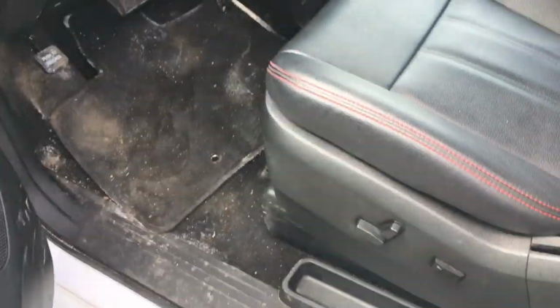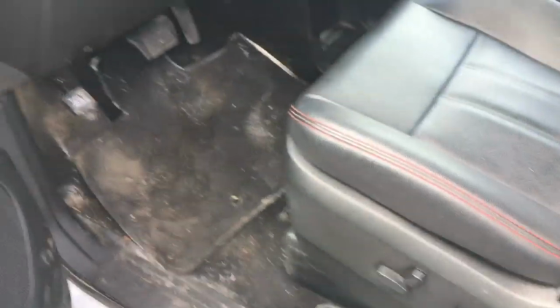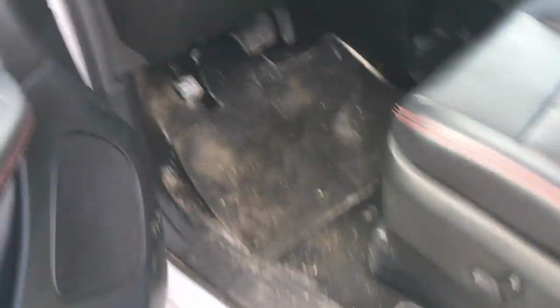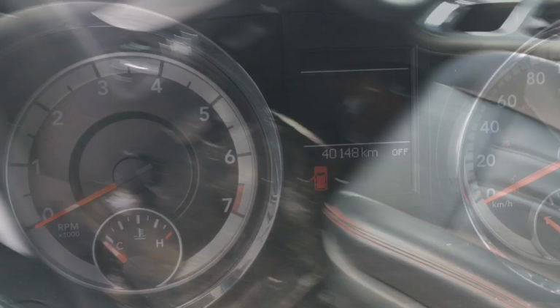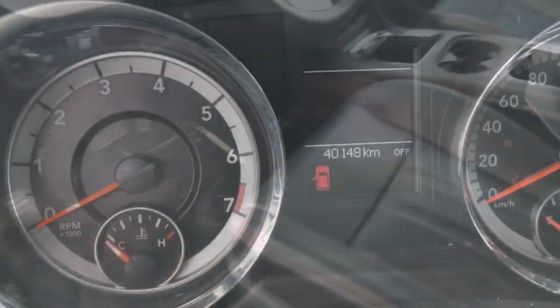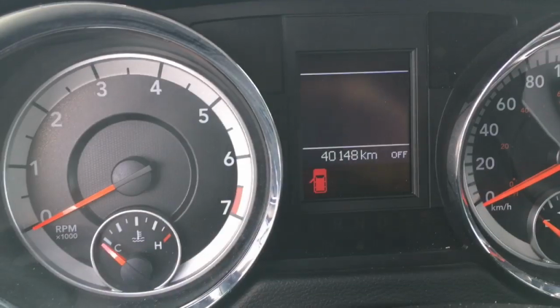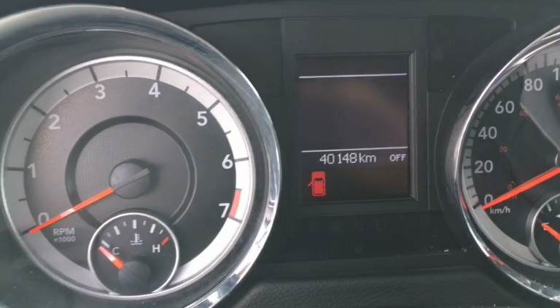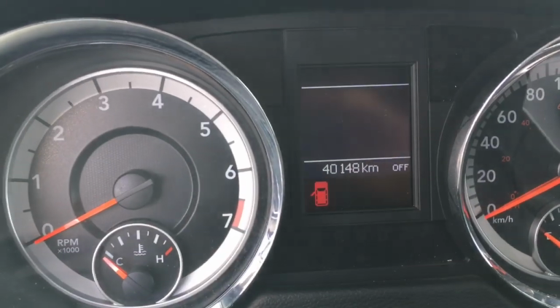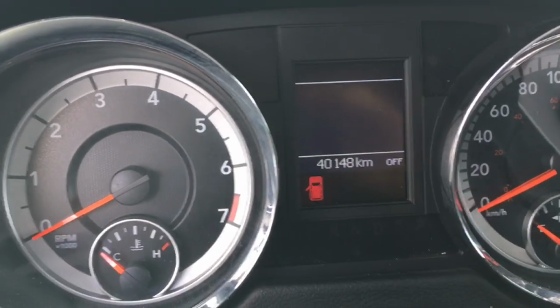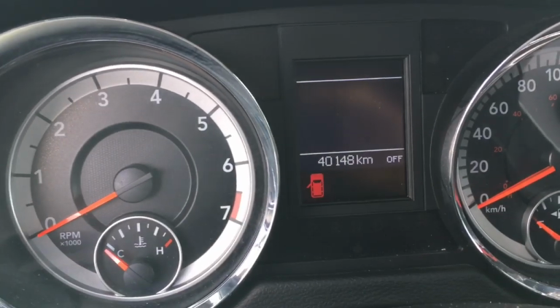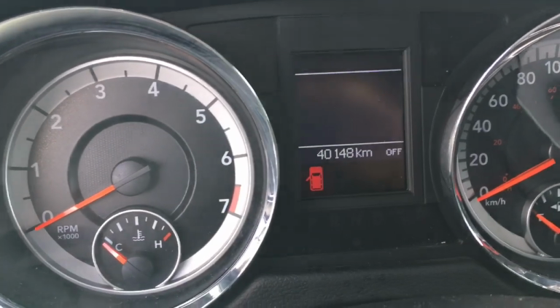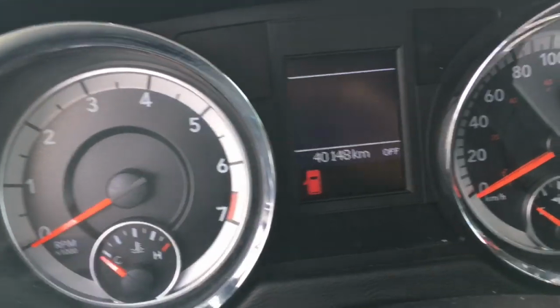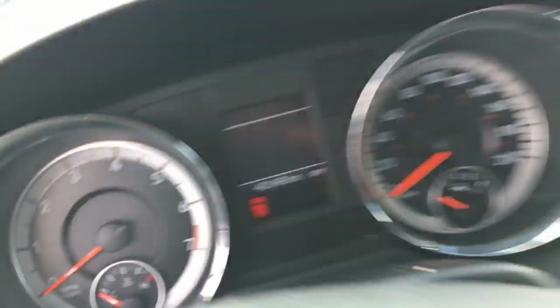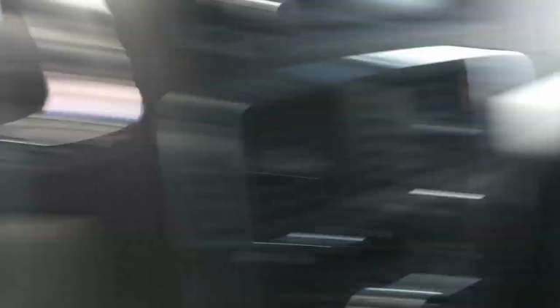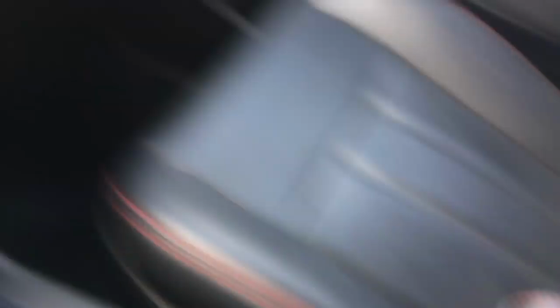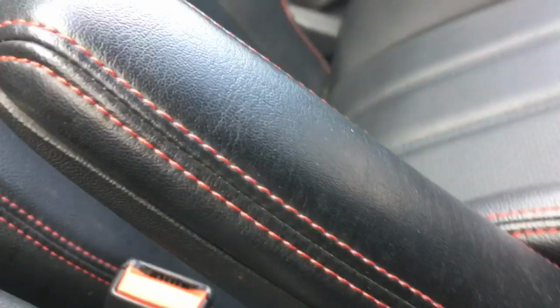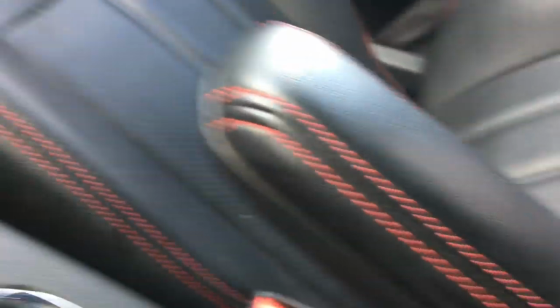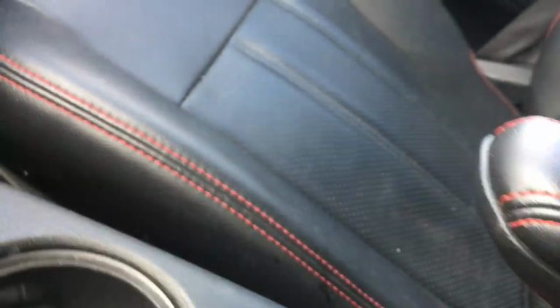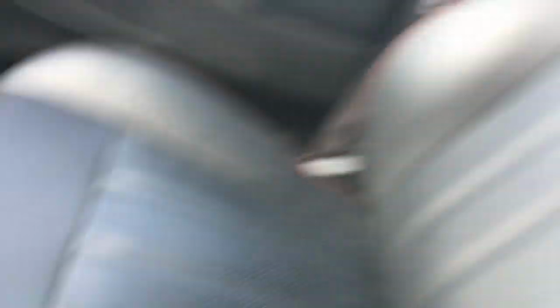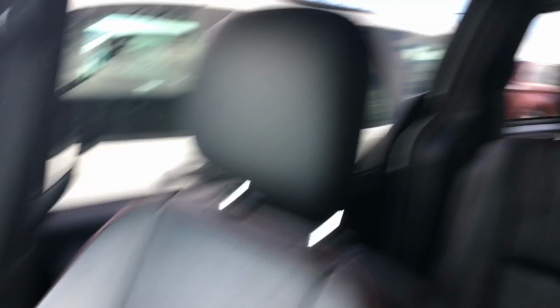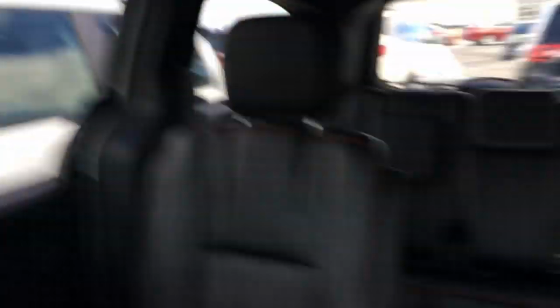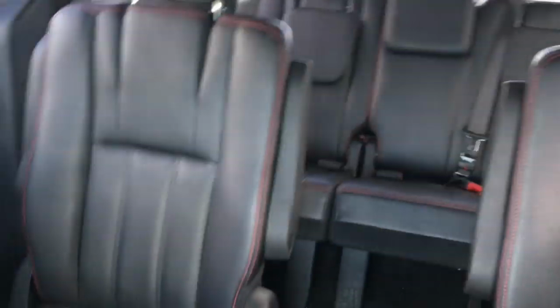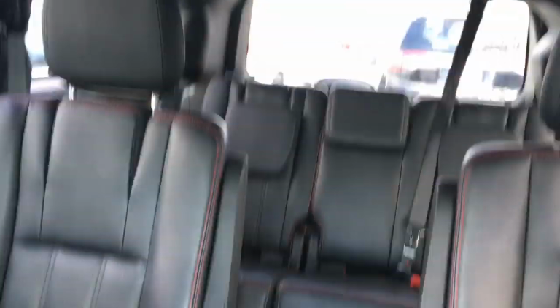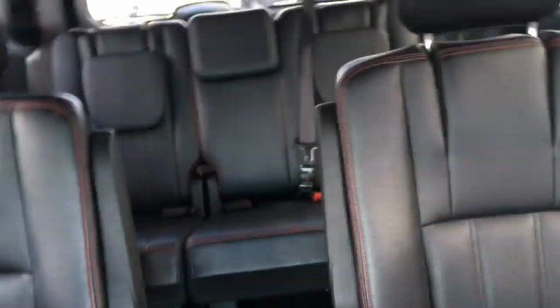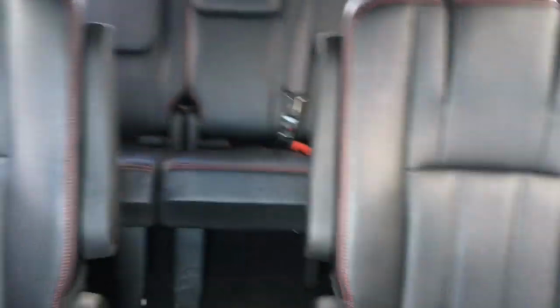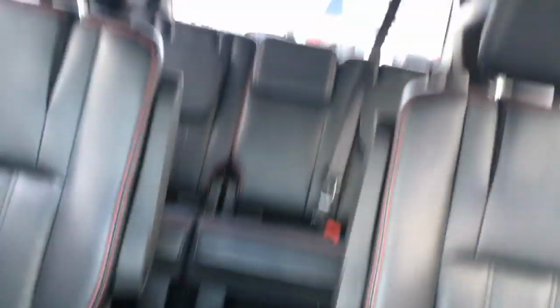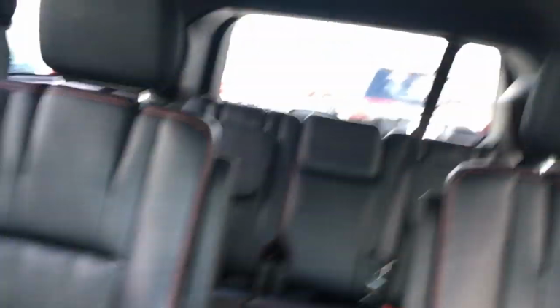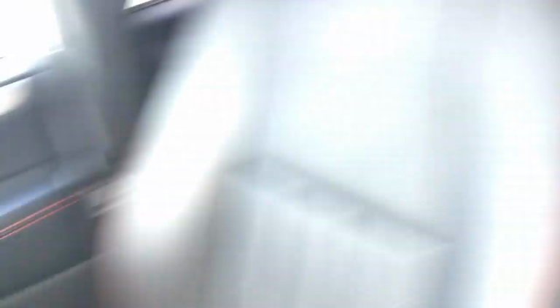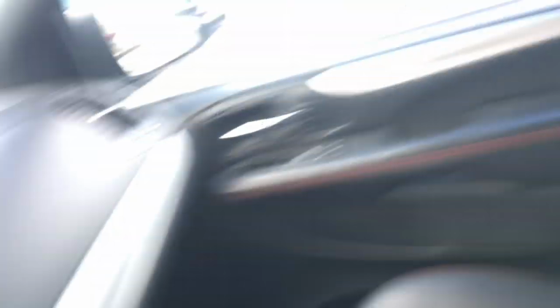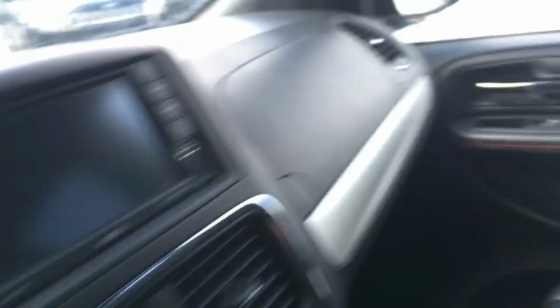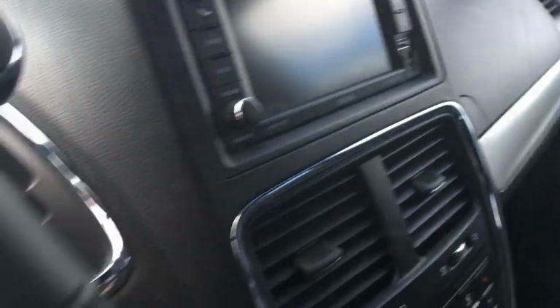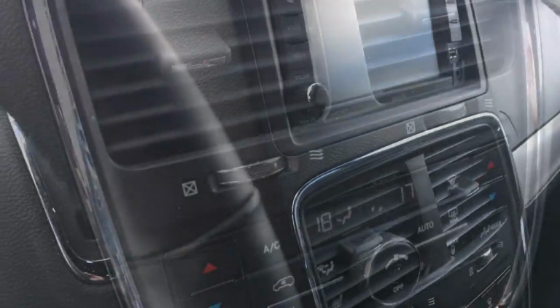Oh my god, yeah, it's not even clean at all. There's the kilometers right there. It's got the nice red stitching here you can see. Seven passengers seating.